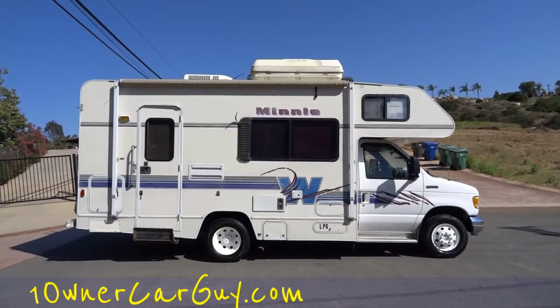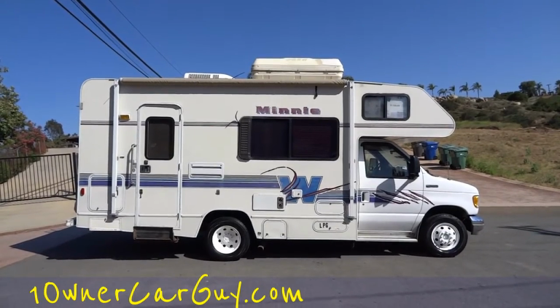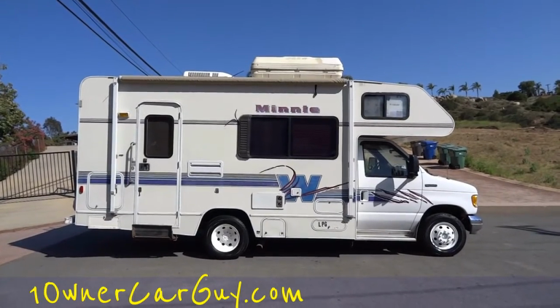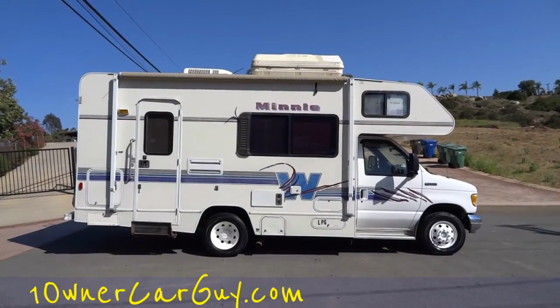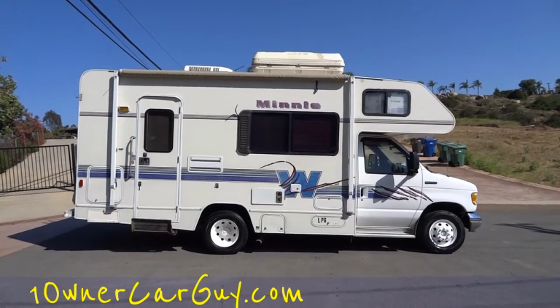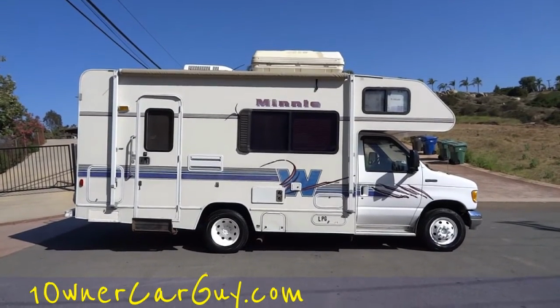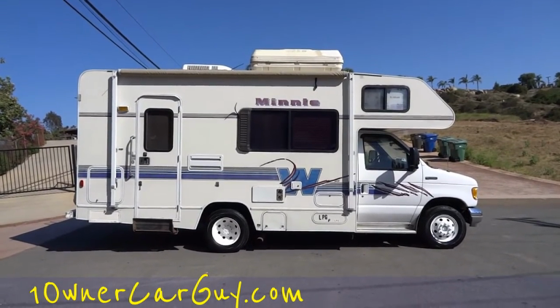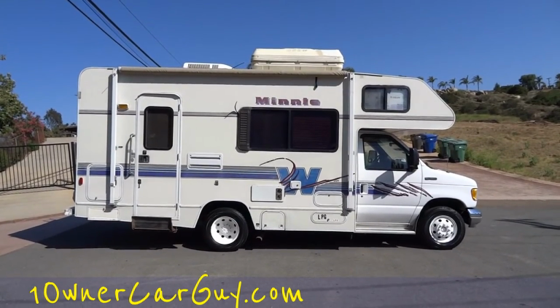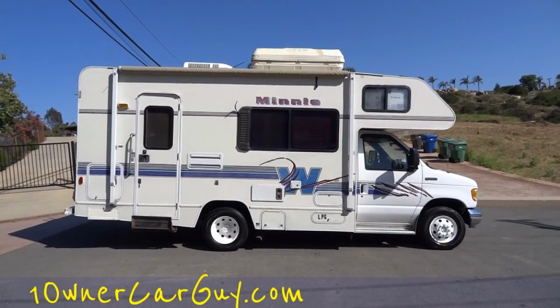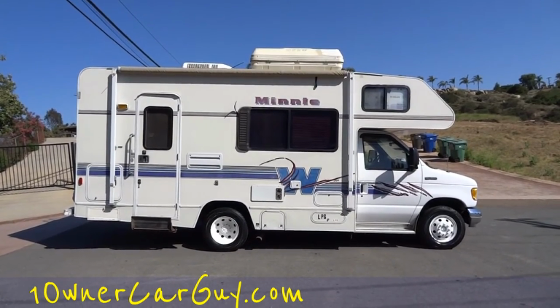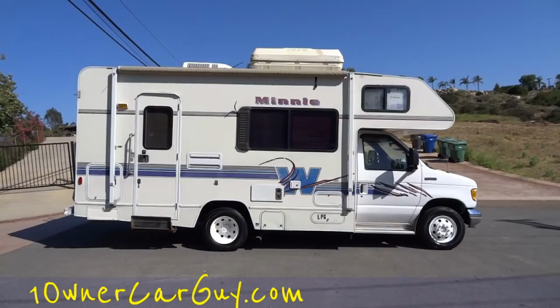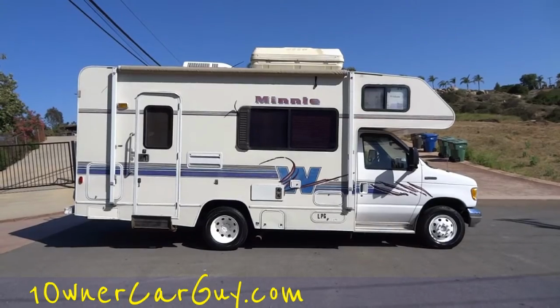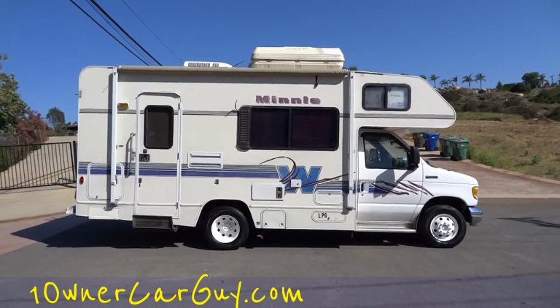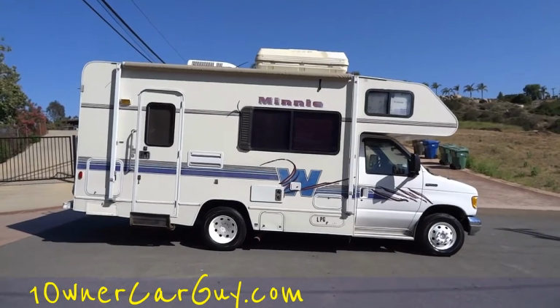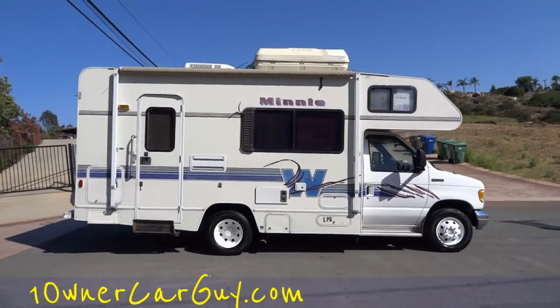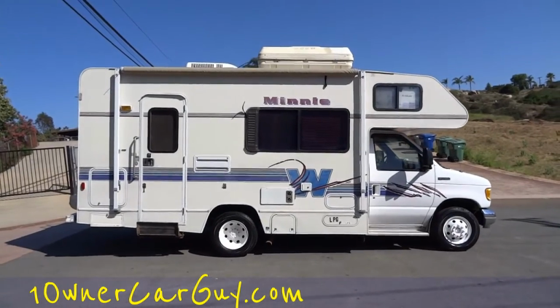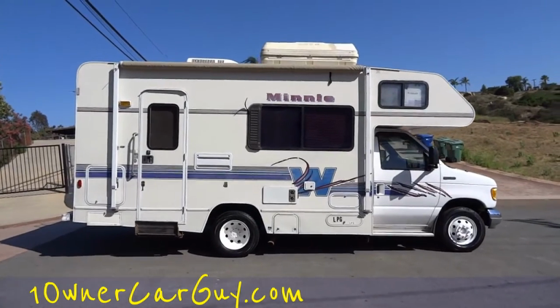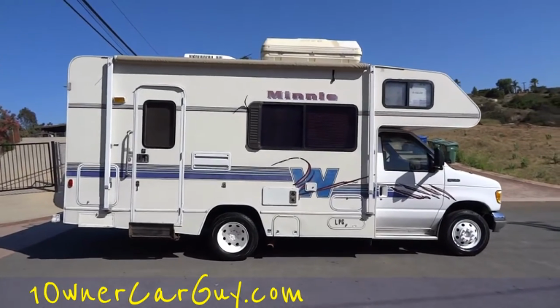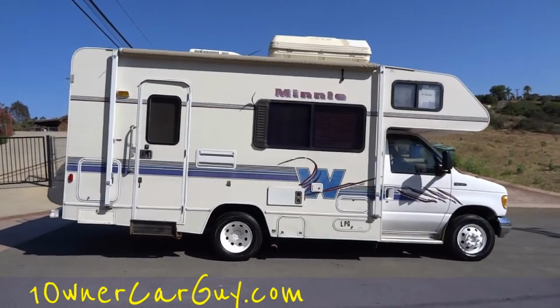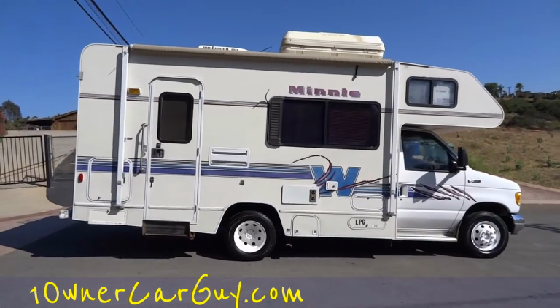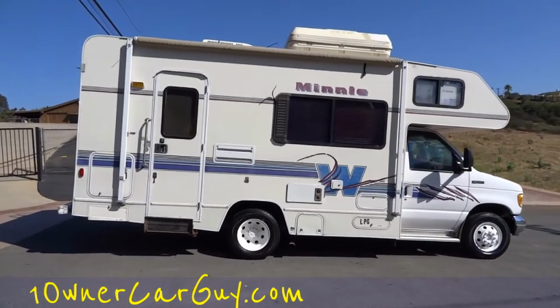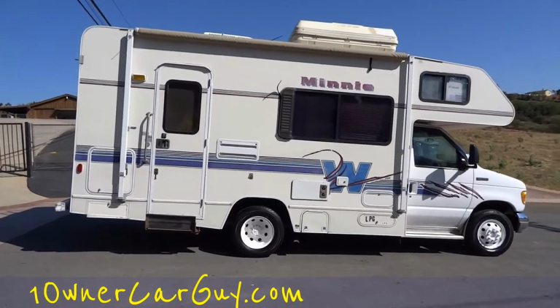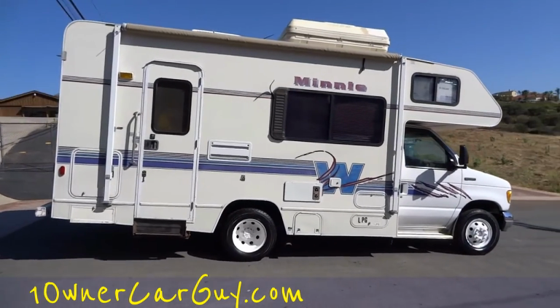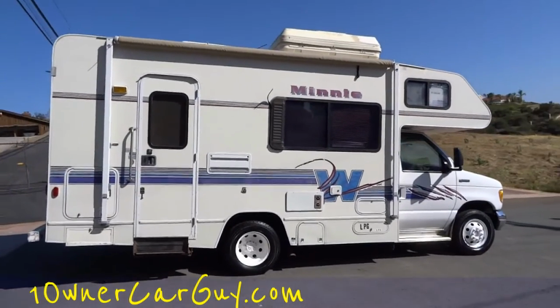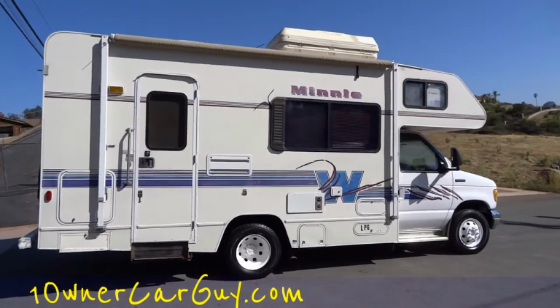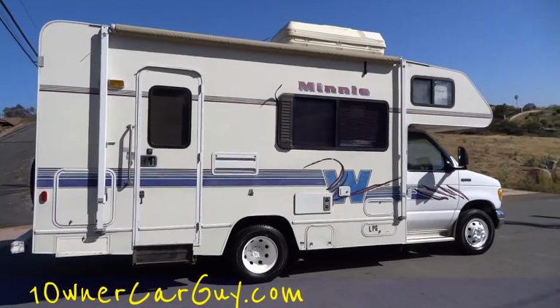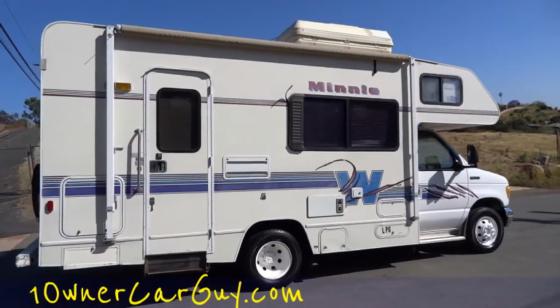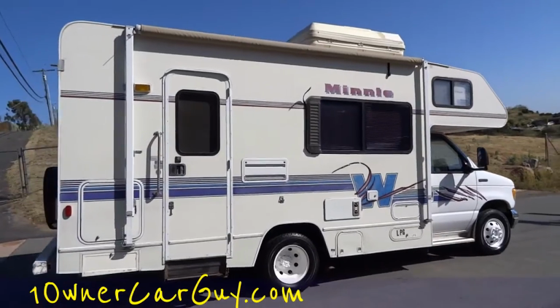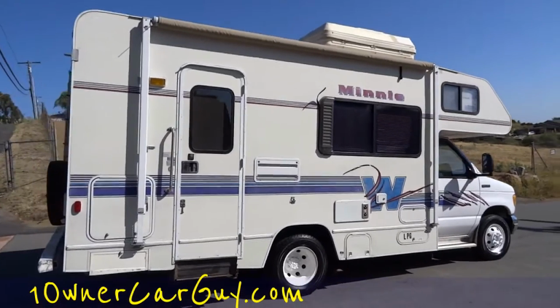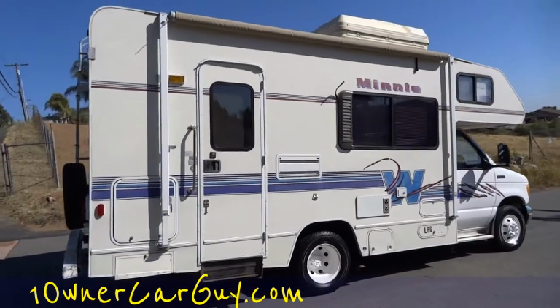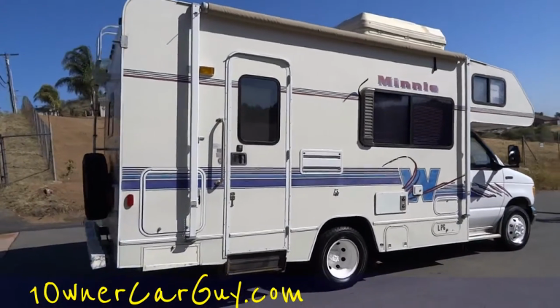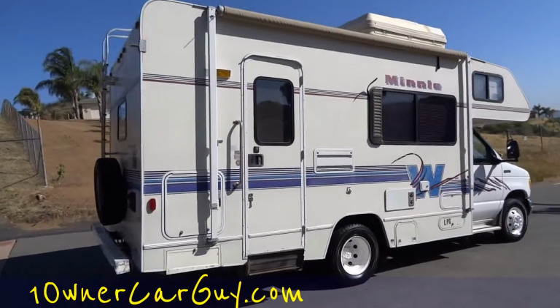OneOwnerCarGuy, OneOwnerCarGuy.com. And this here is a beautiful 67,000 original mile Mini Winnie — it's an E350 cutaway that they convert back at the Winnebago factory.